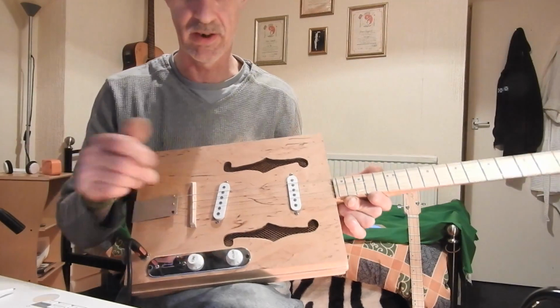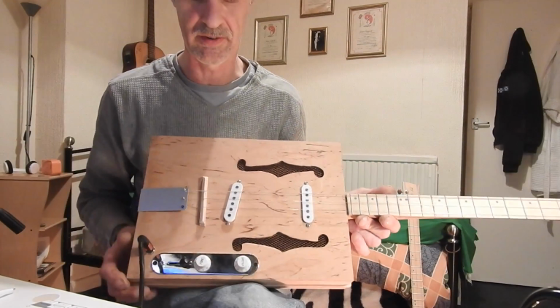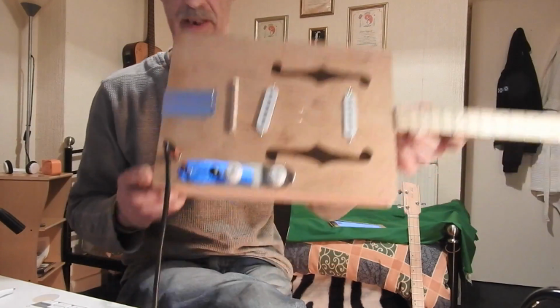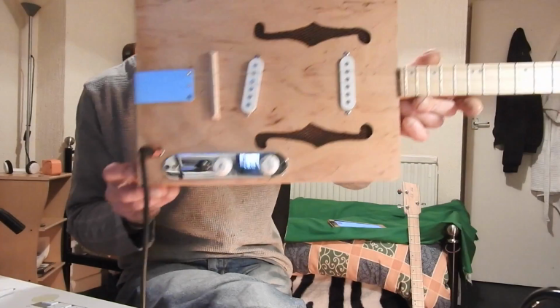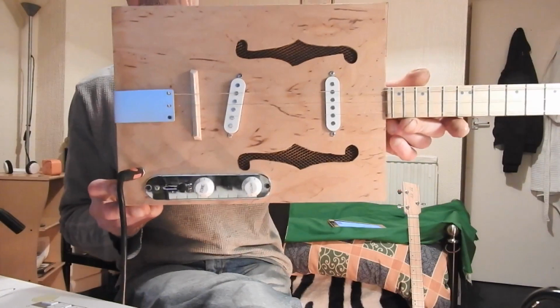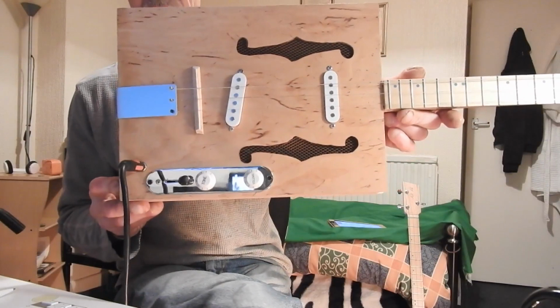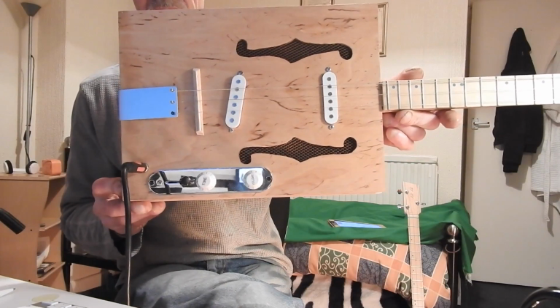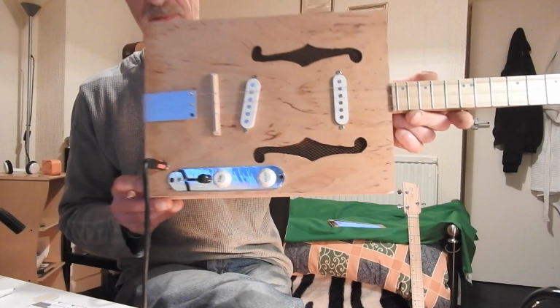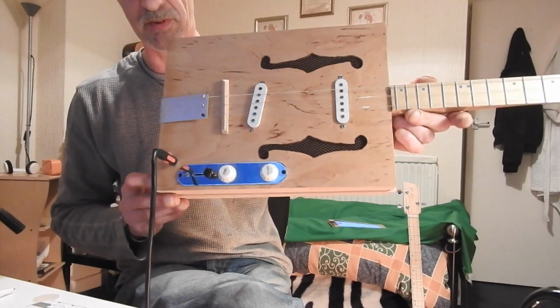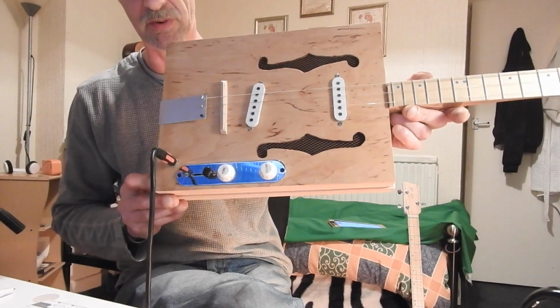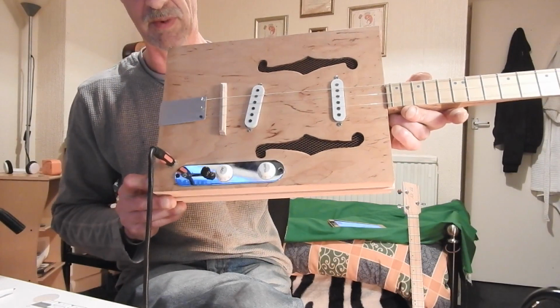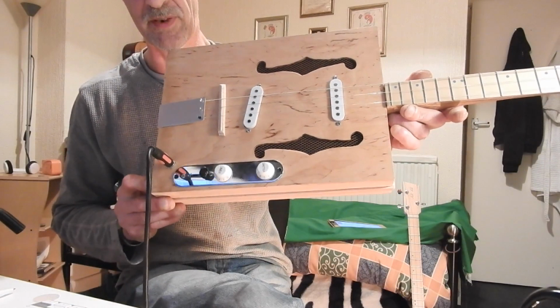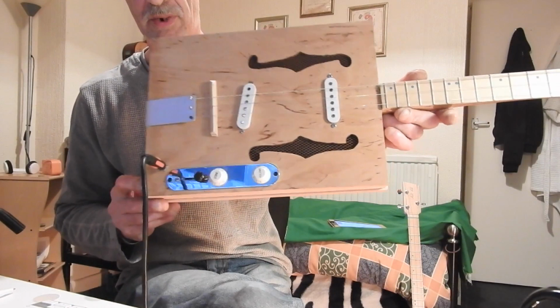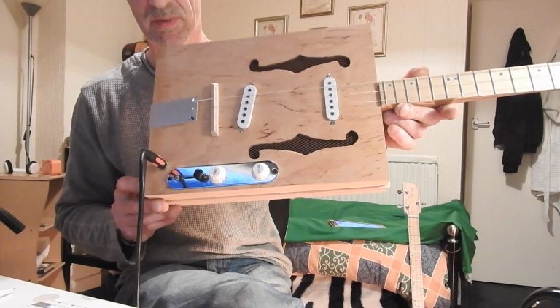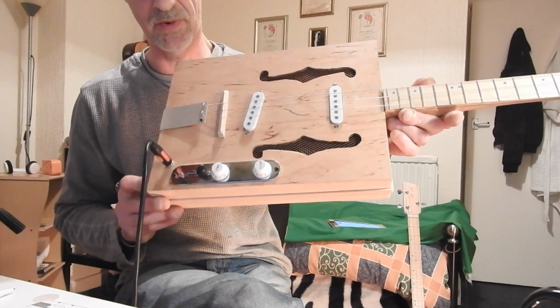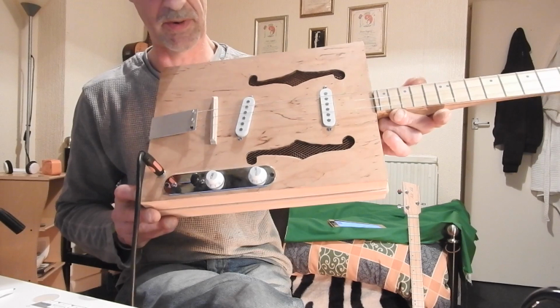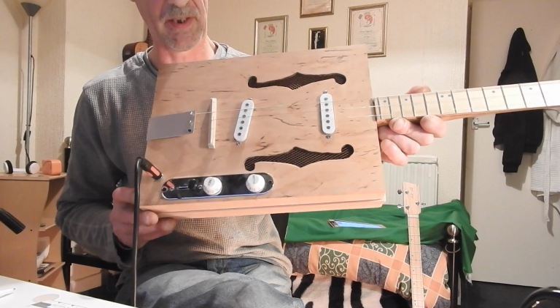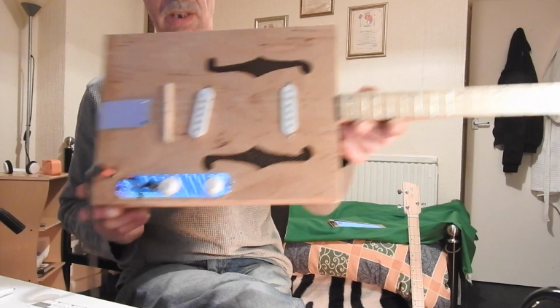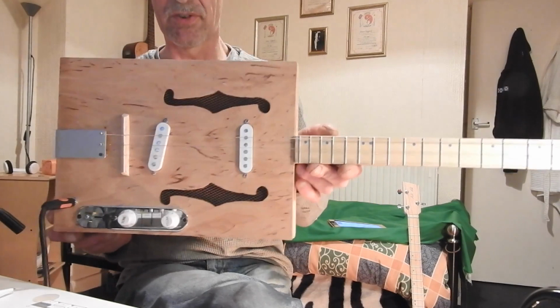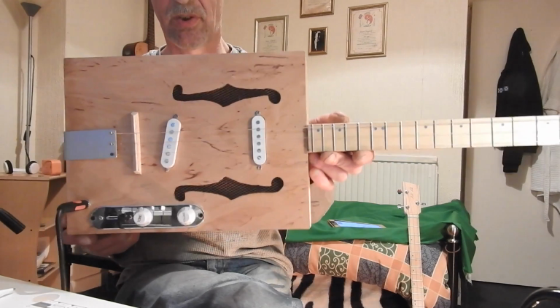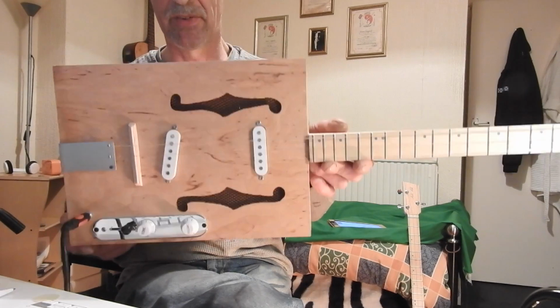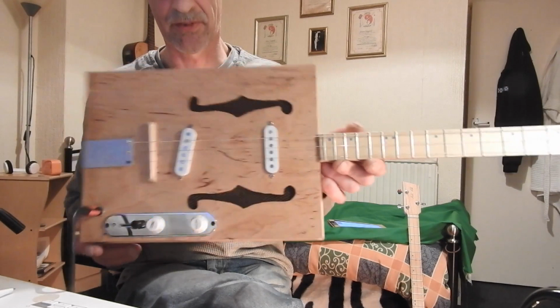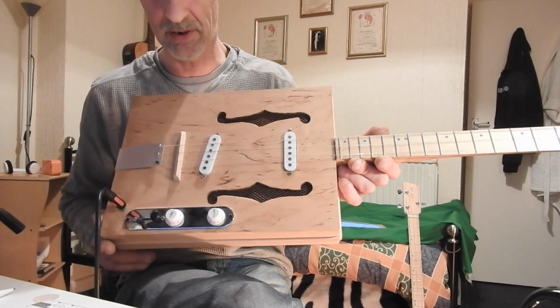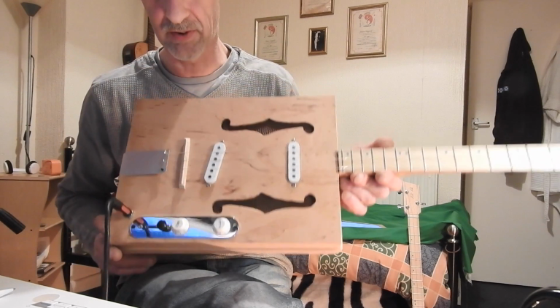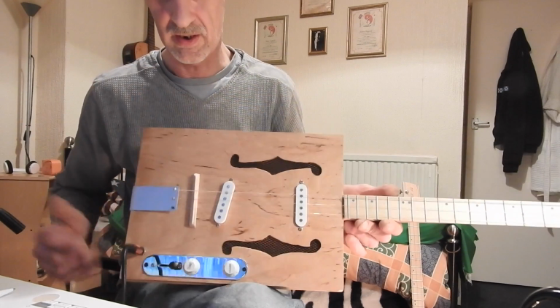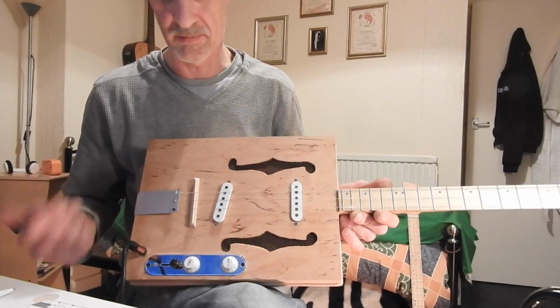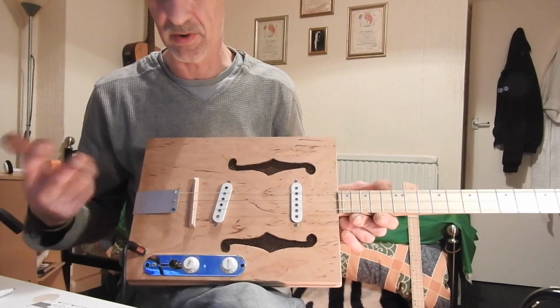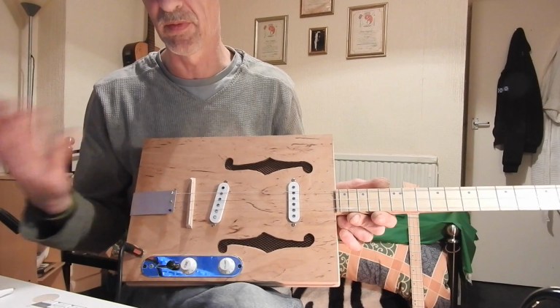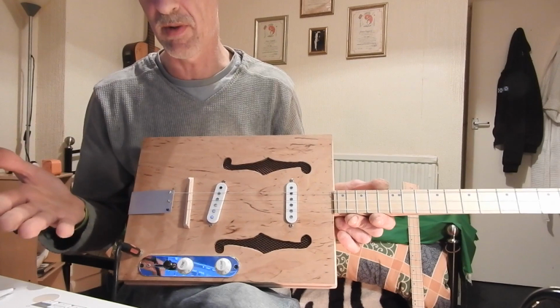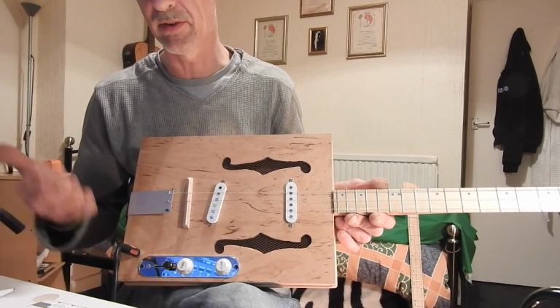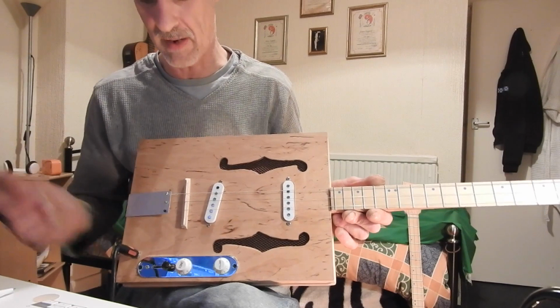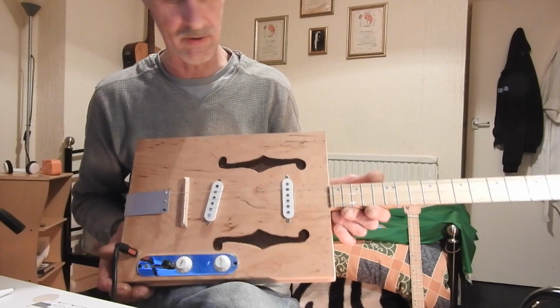There's a fully loaded Telecaster volume, tone, and three-way switch control unit in there, with two single-core strap-style pickups. You can choose between the front, both pickups, or the back pickup.